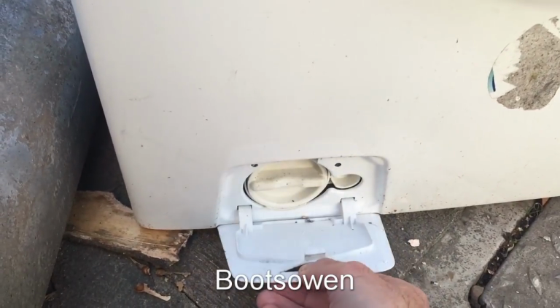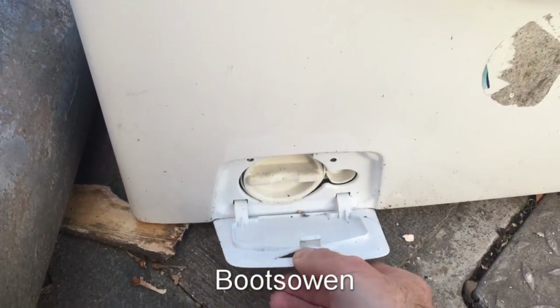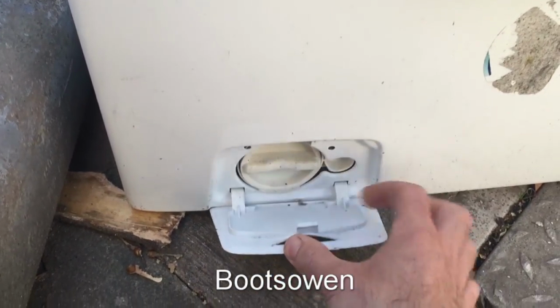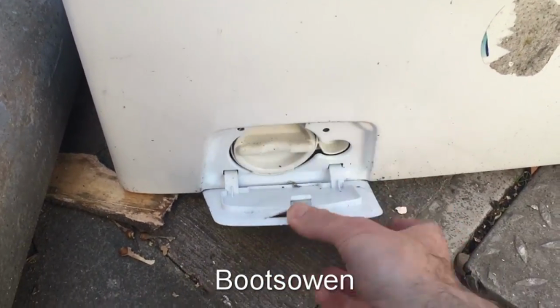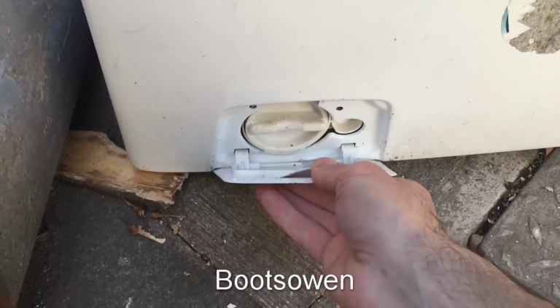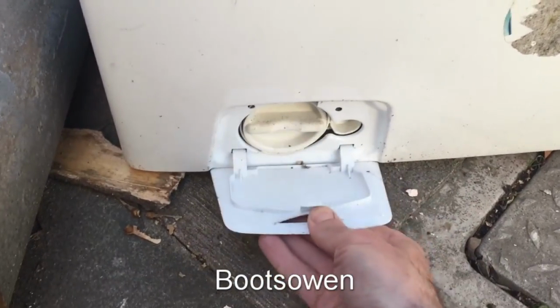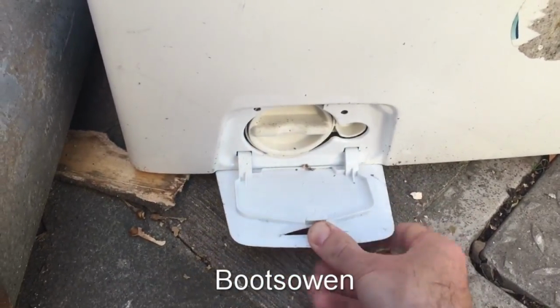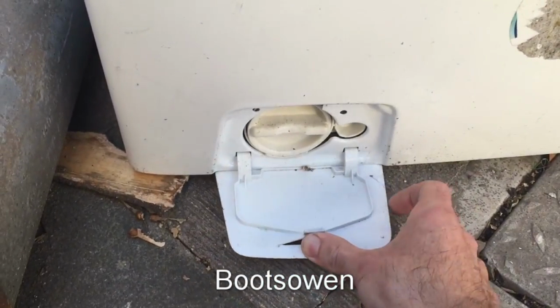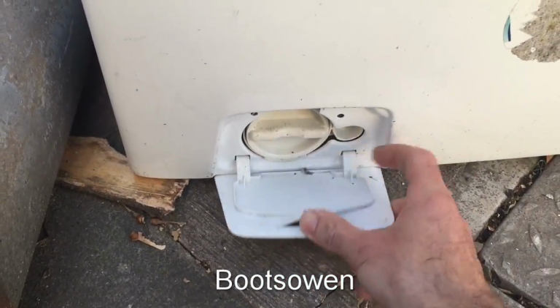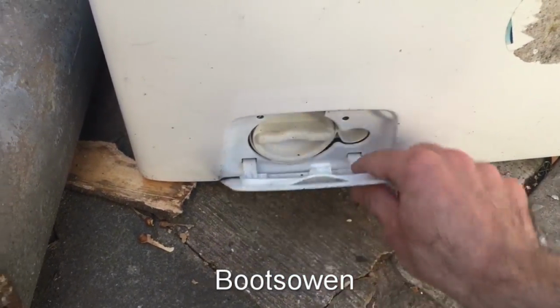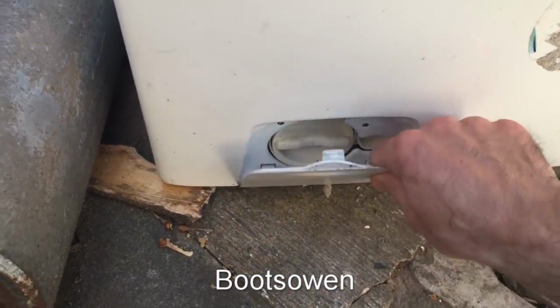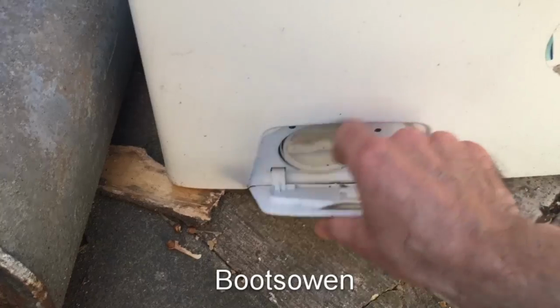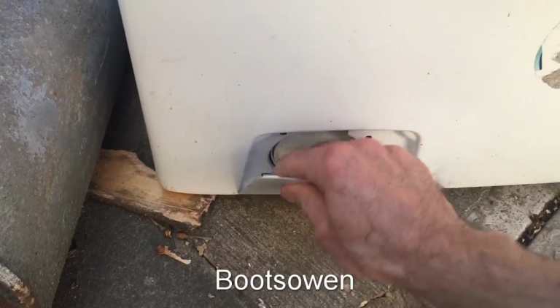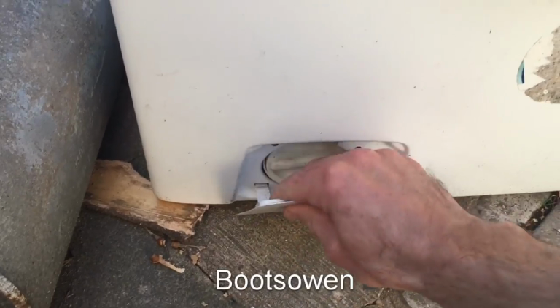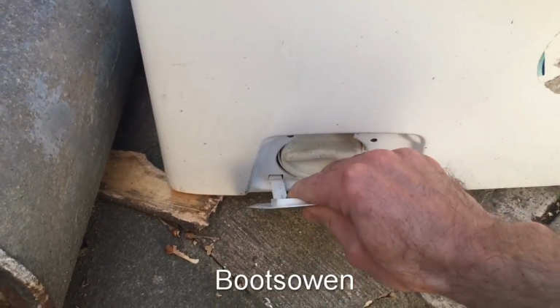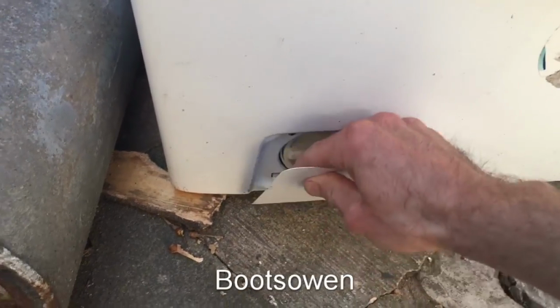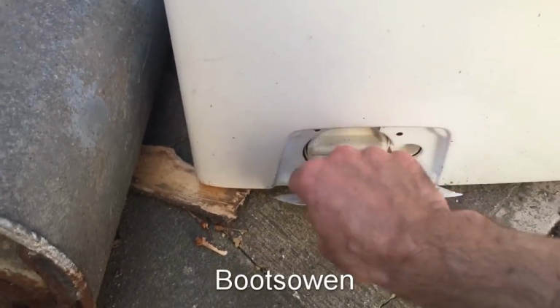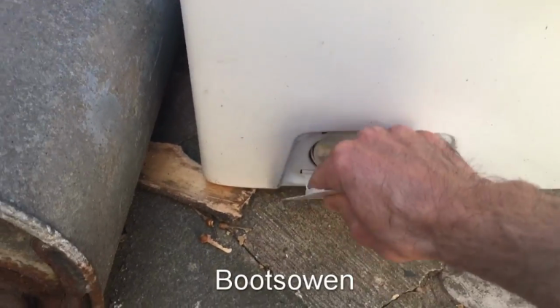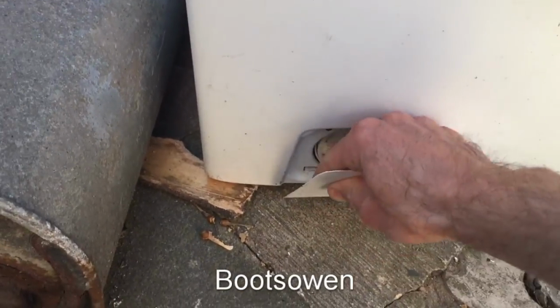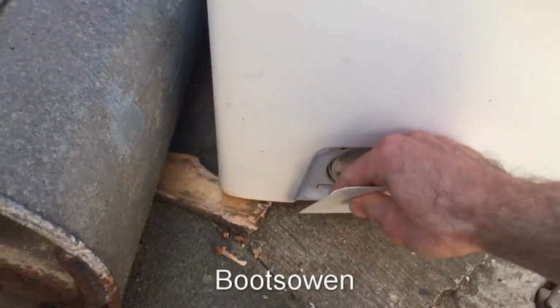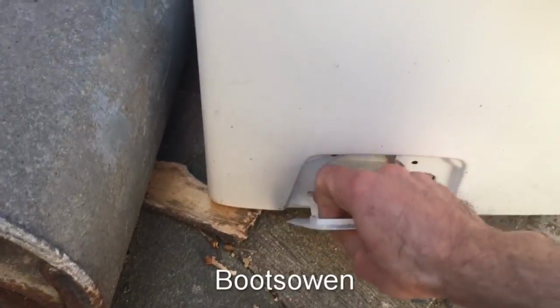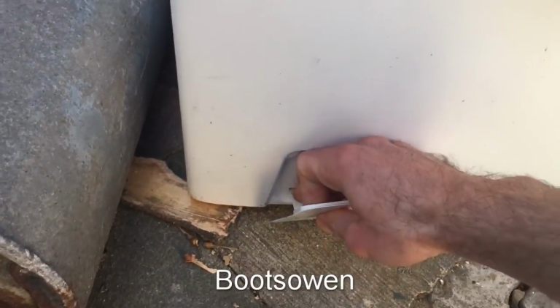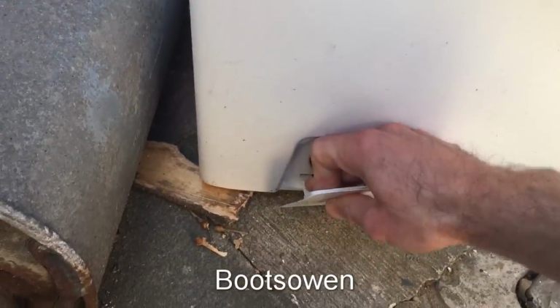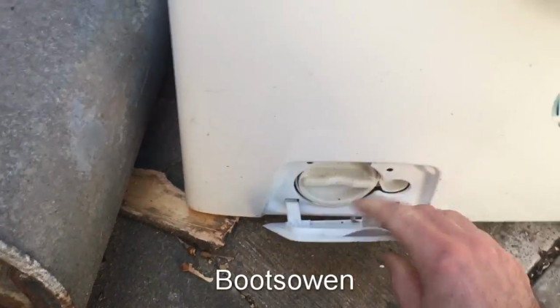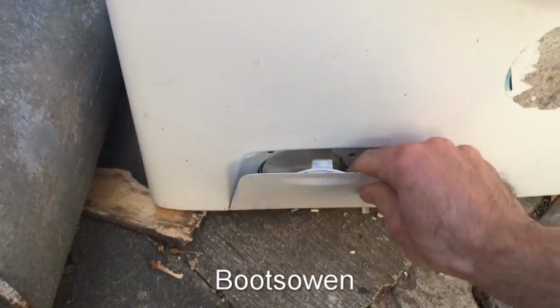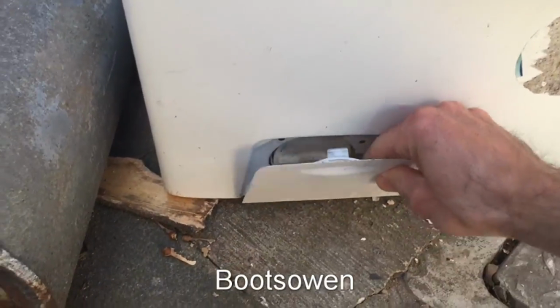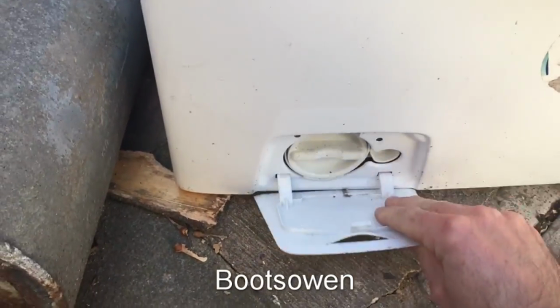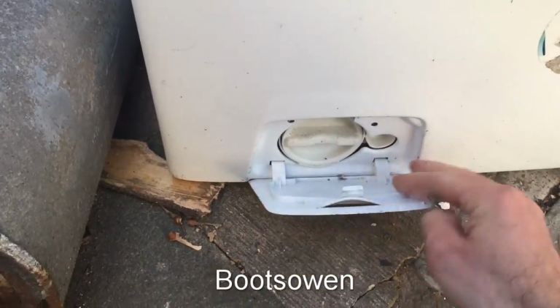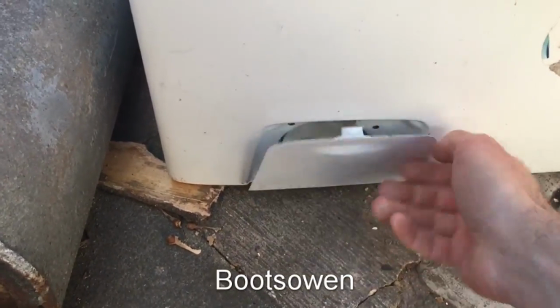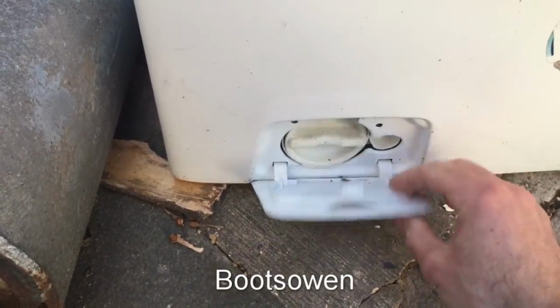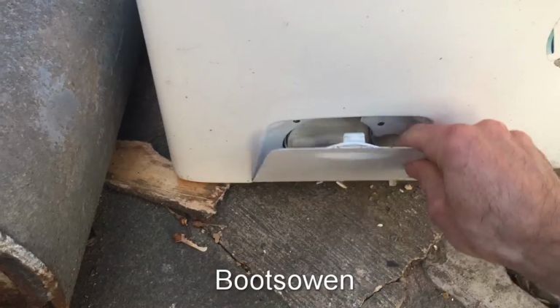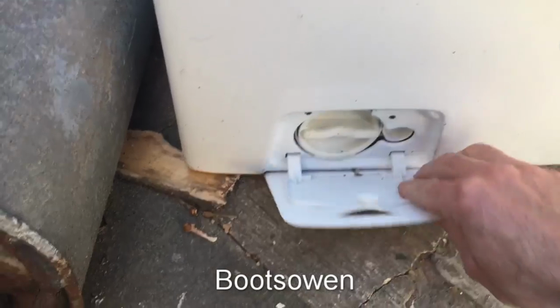We might find treasure here because I haven't done this one. We've got this — we'll just pull it out of the way — maybe not.